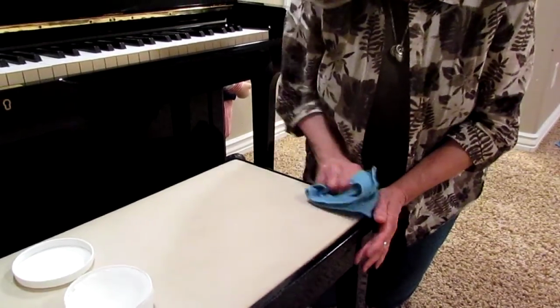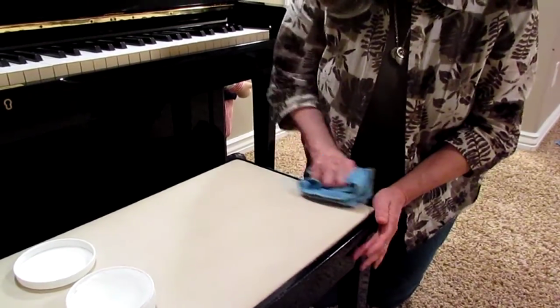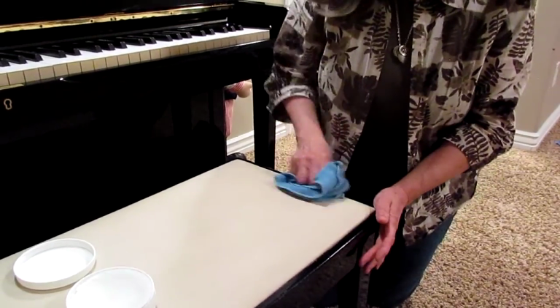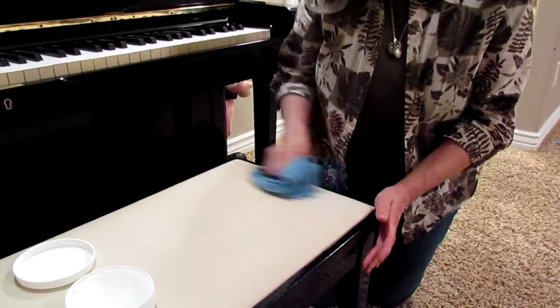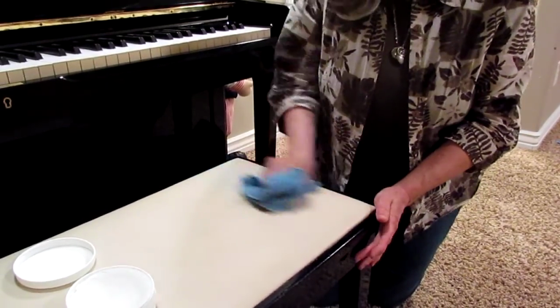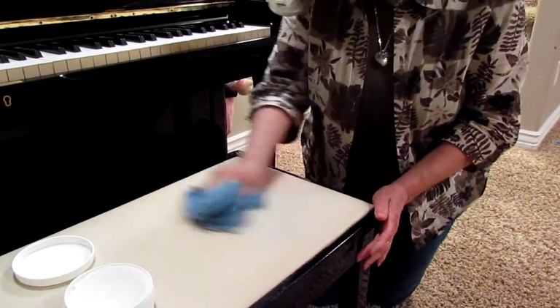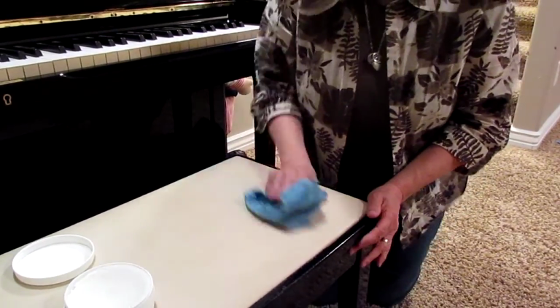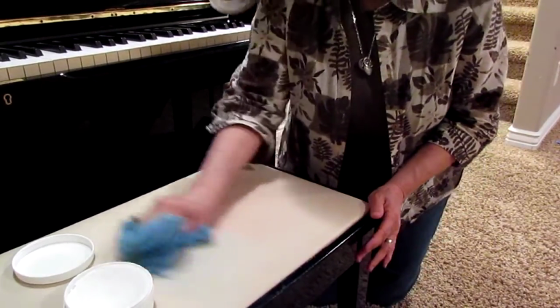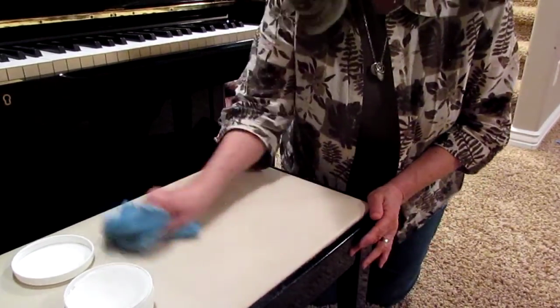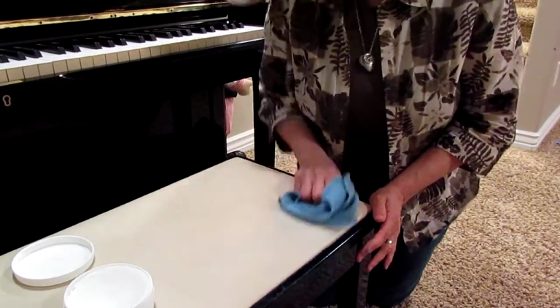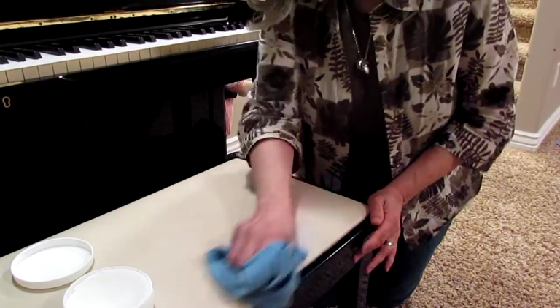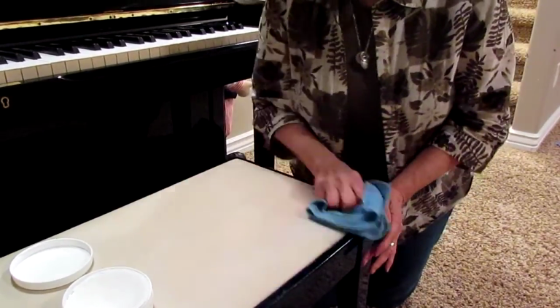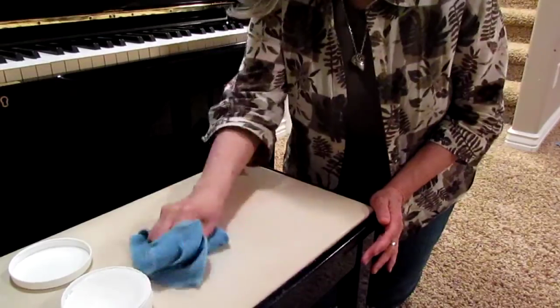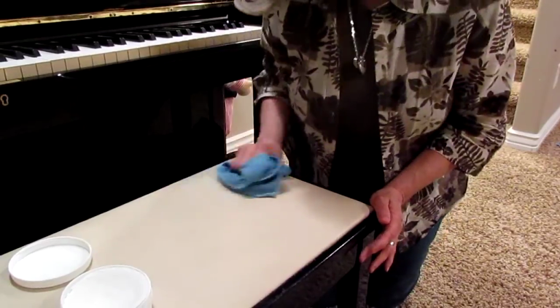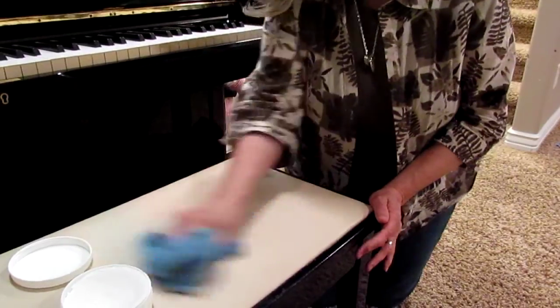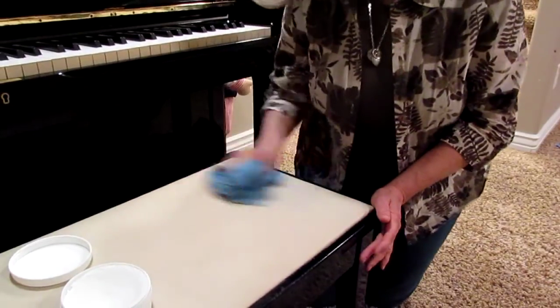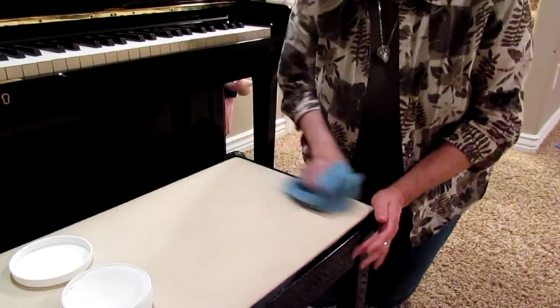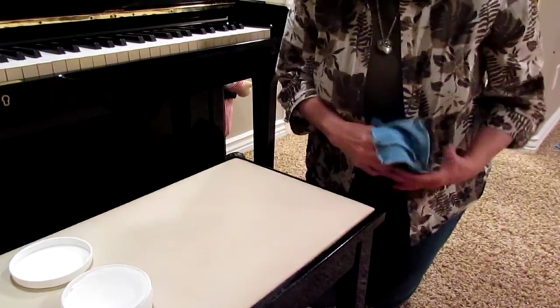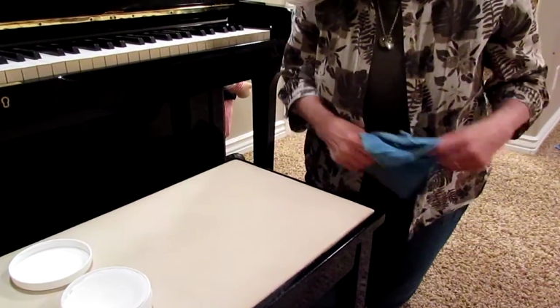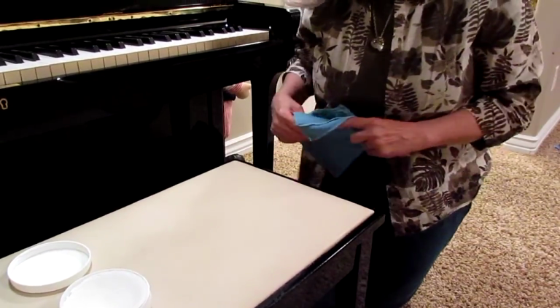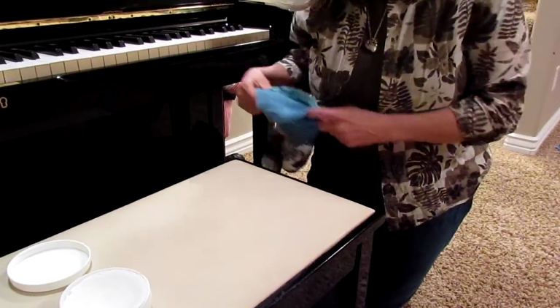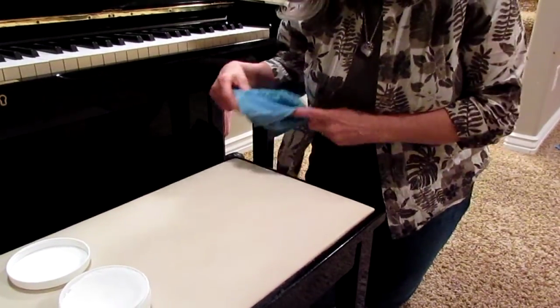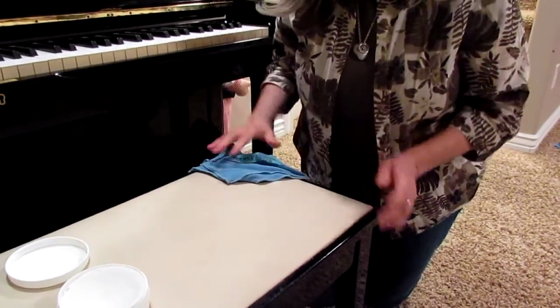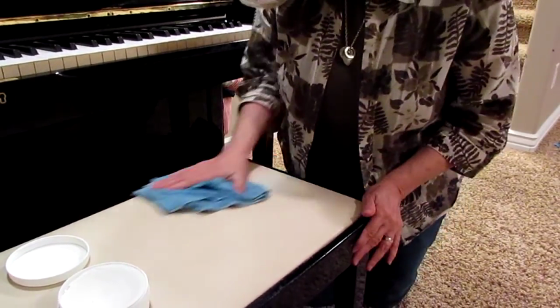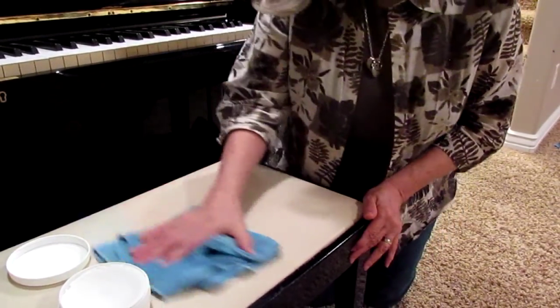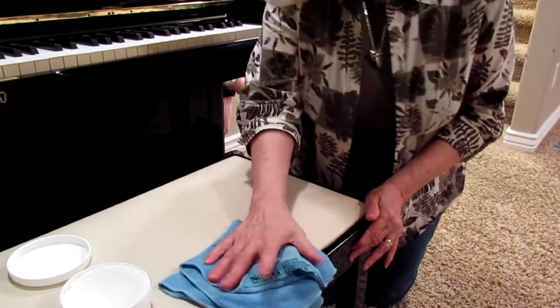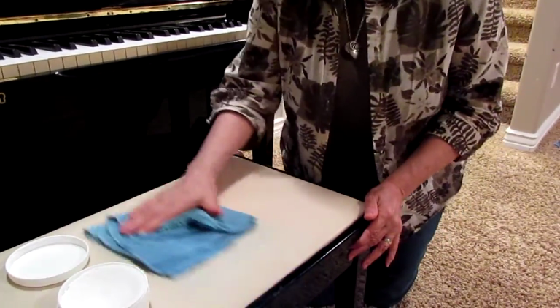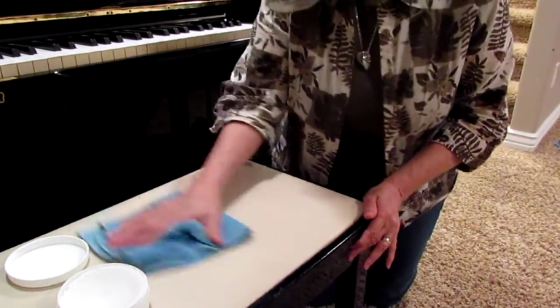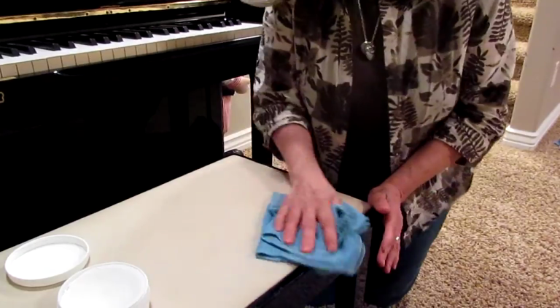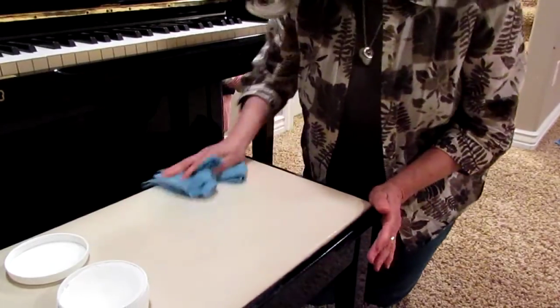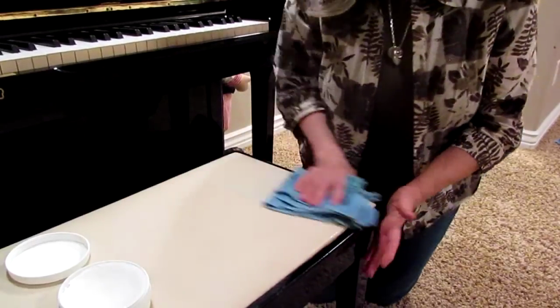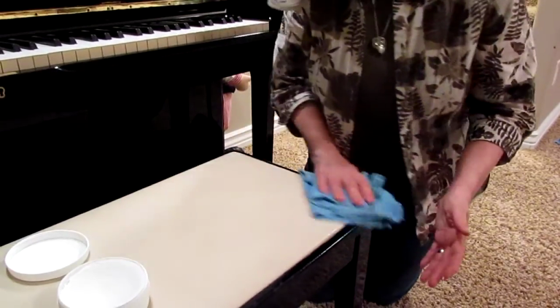I have no idea when those children did this beautiful artwork. So there, the pen is off.